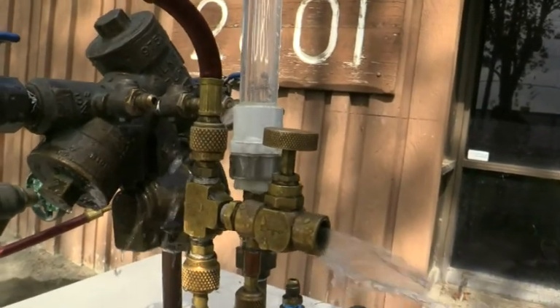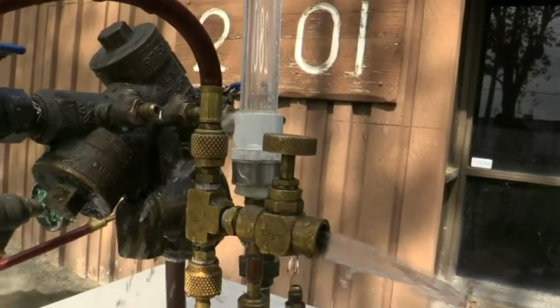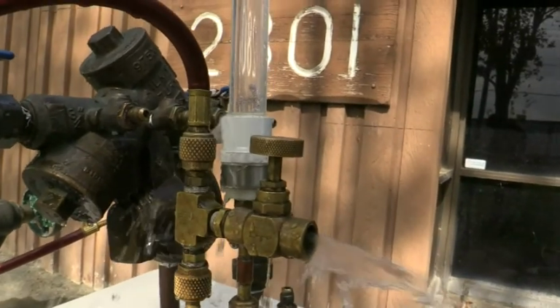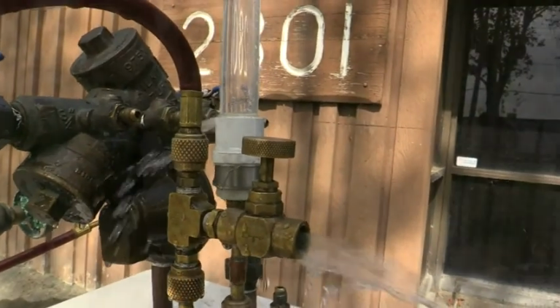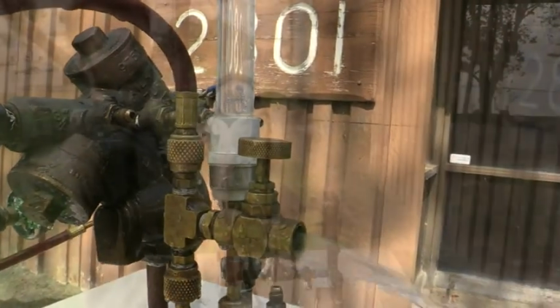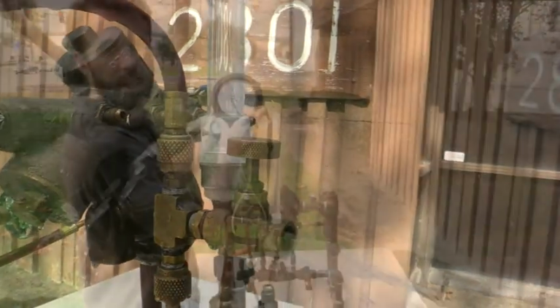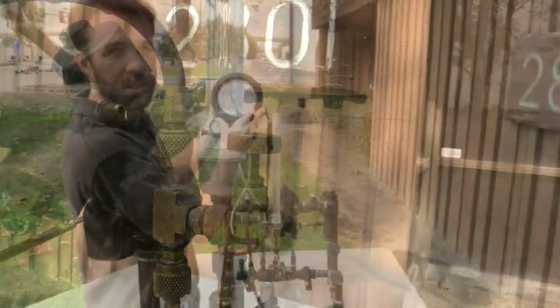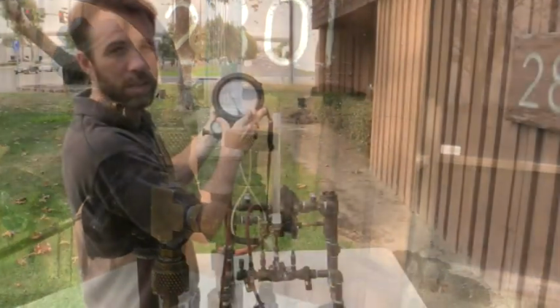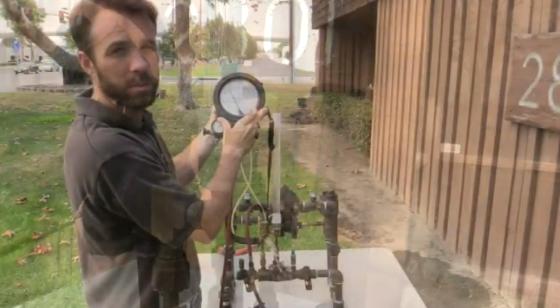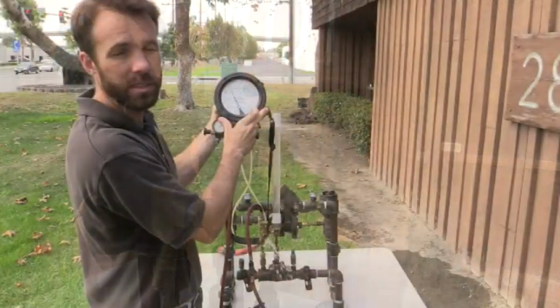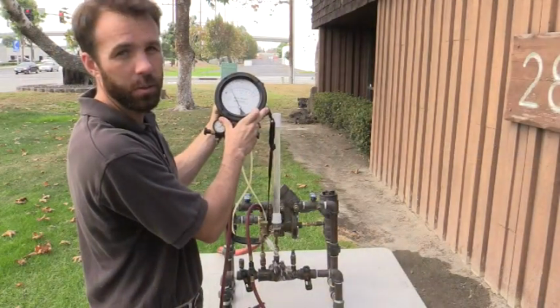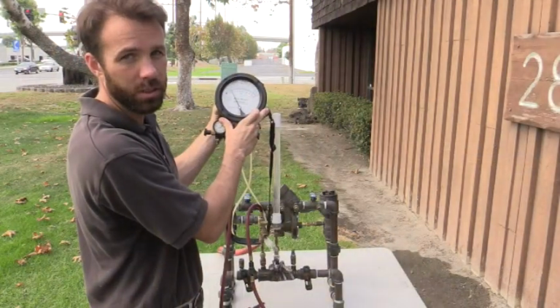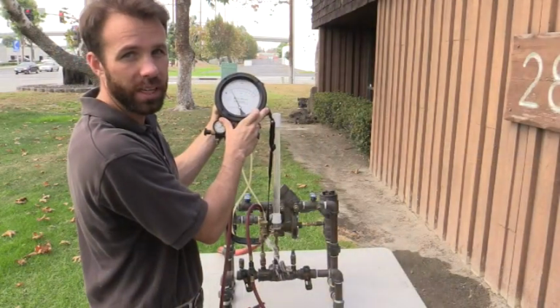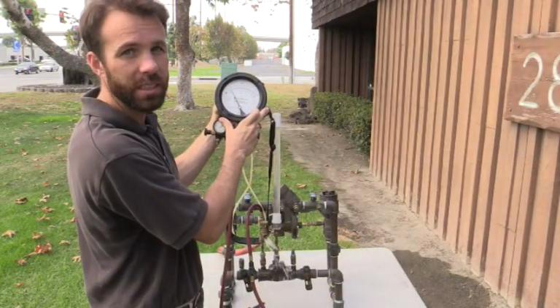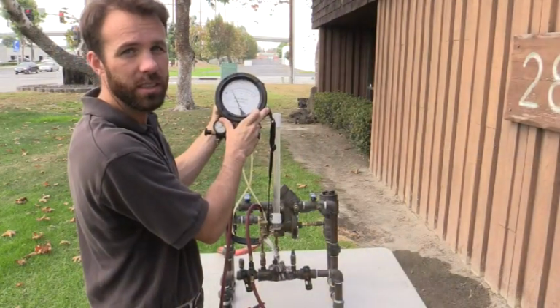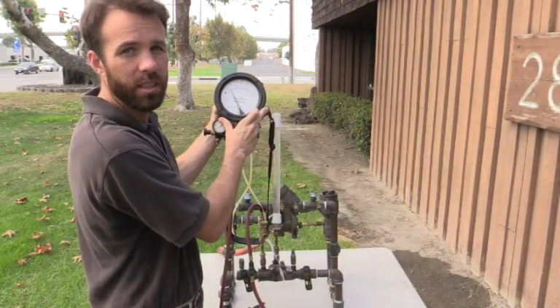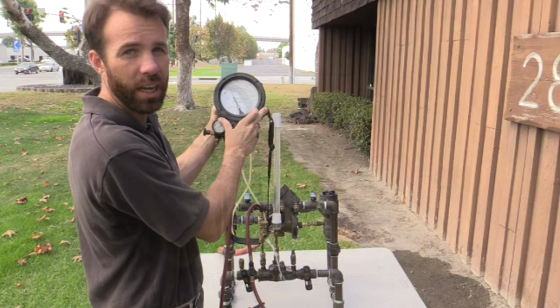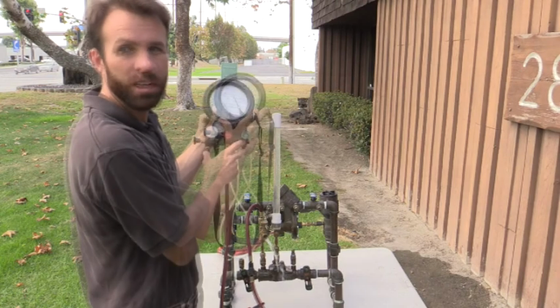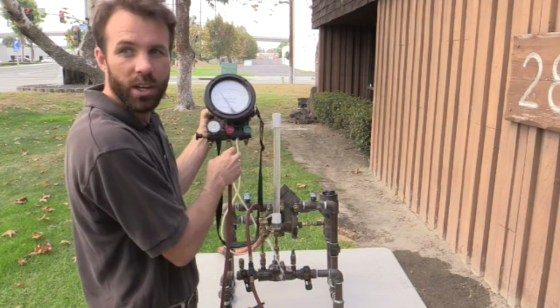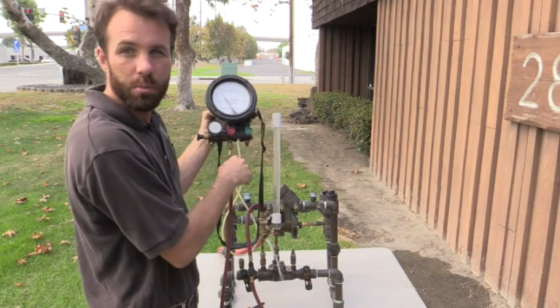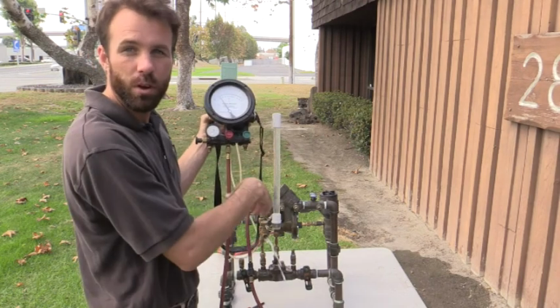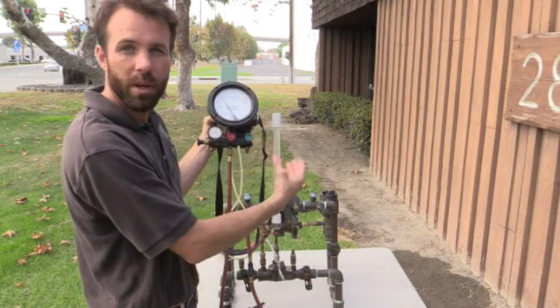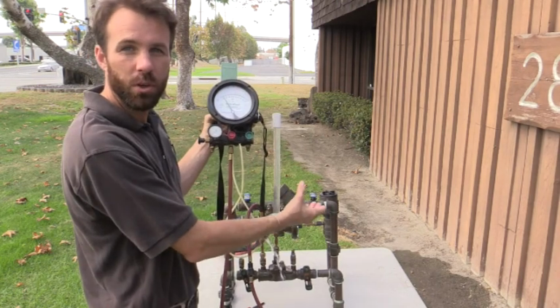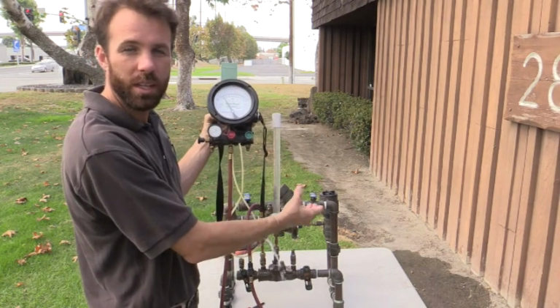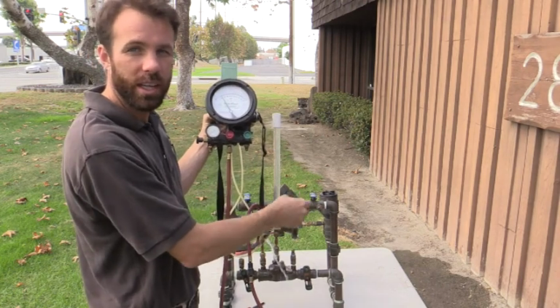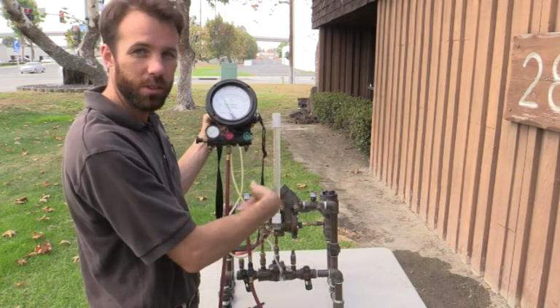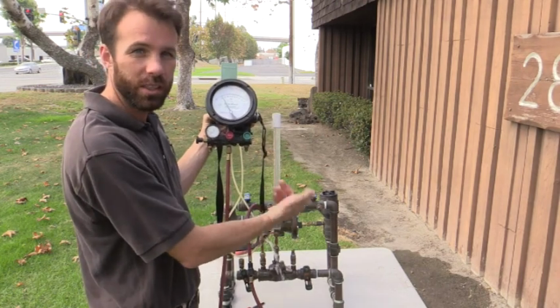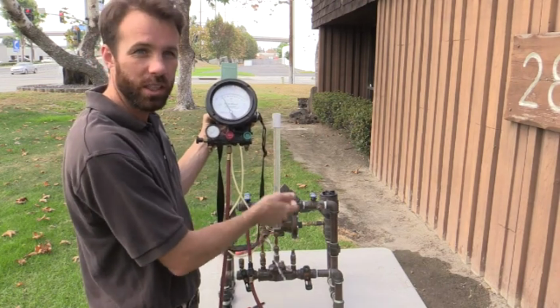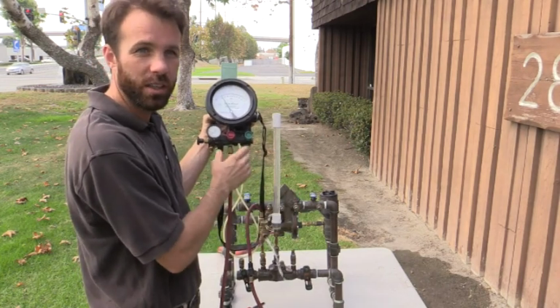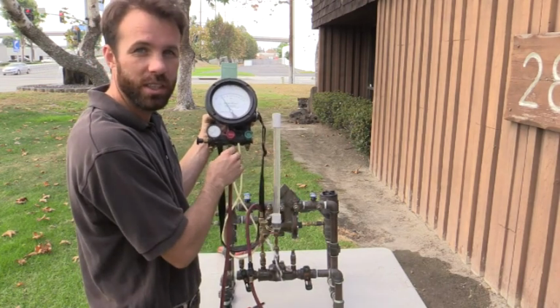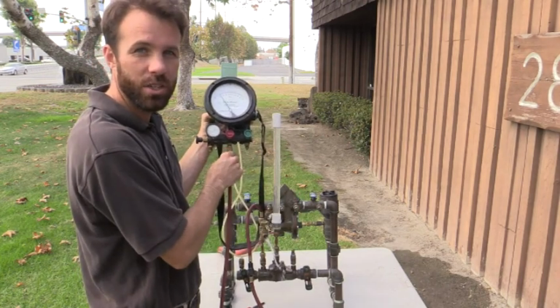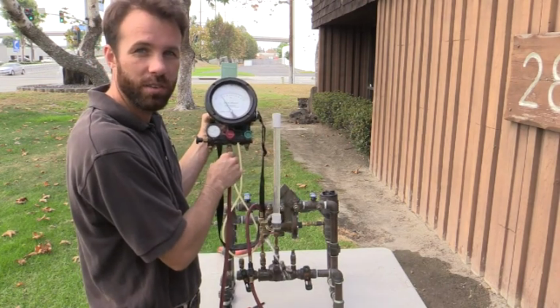I get my differential pressure at two PSI, which is a passing value. I can go ahead and move over my equipment and do my check on the second check valve.